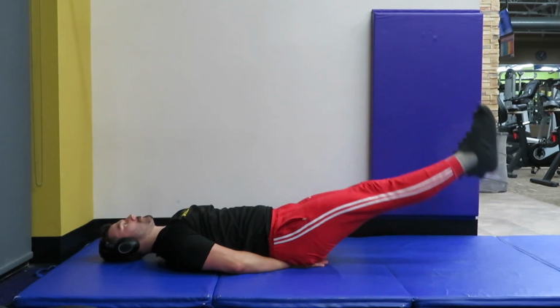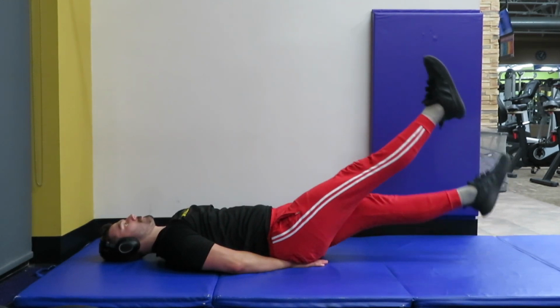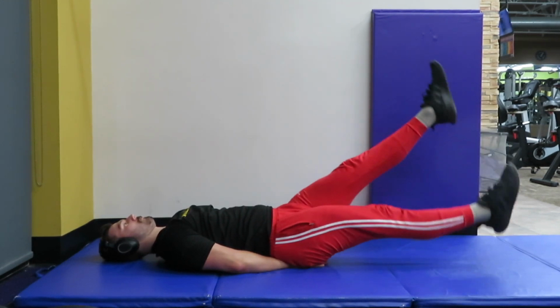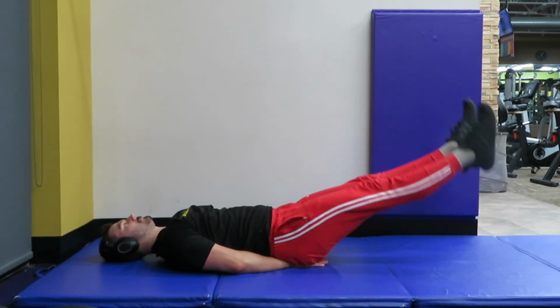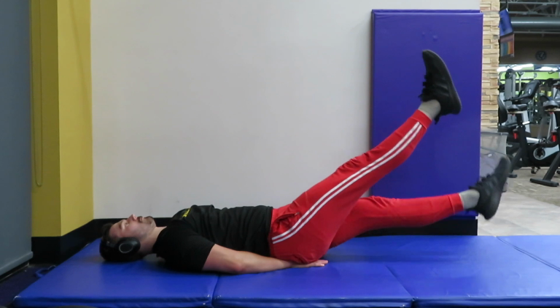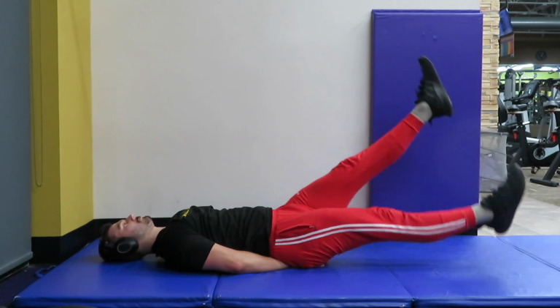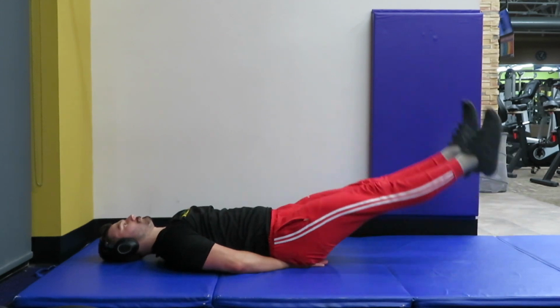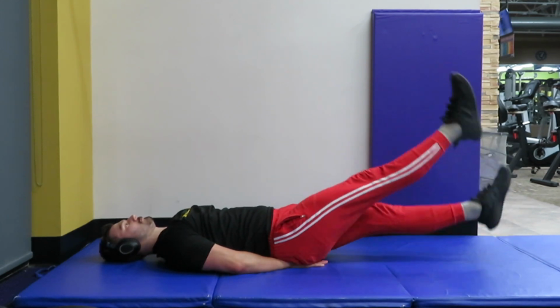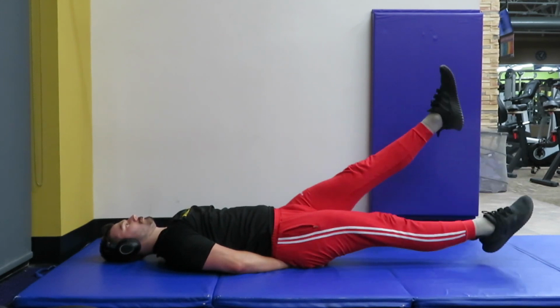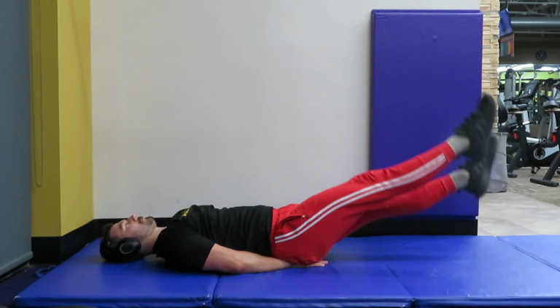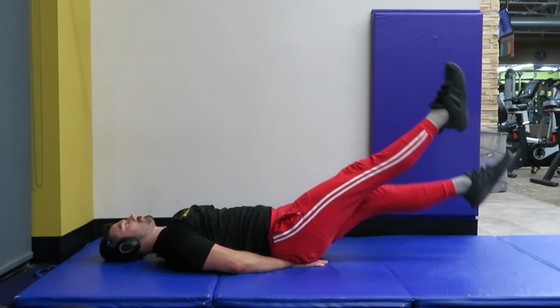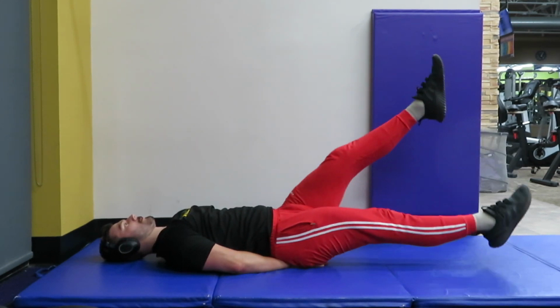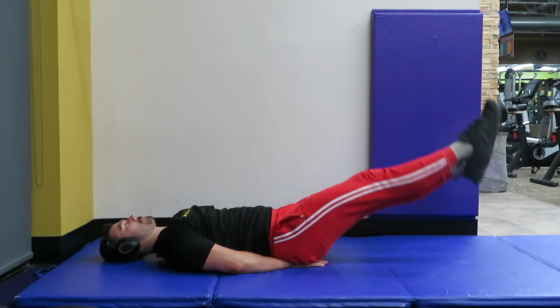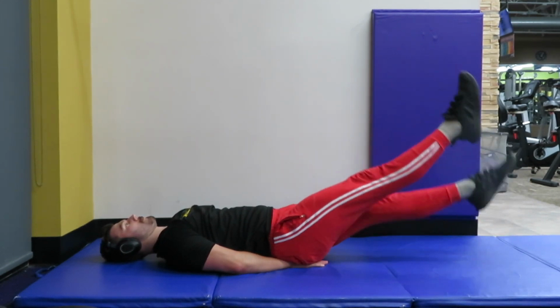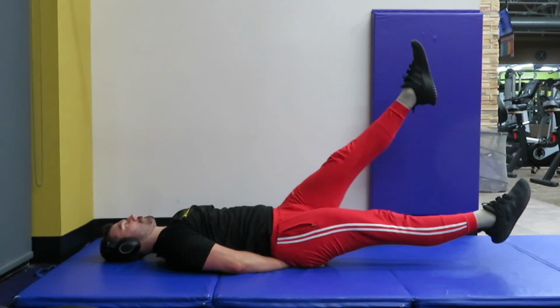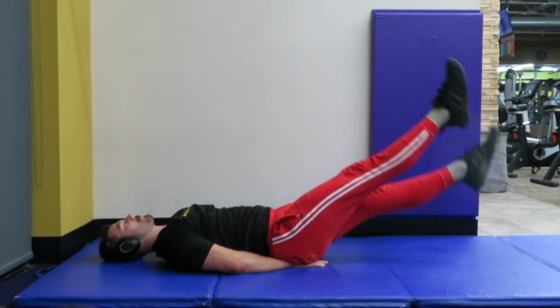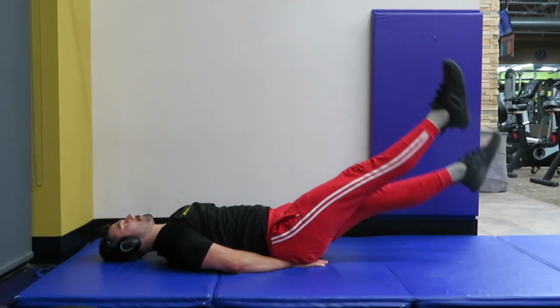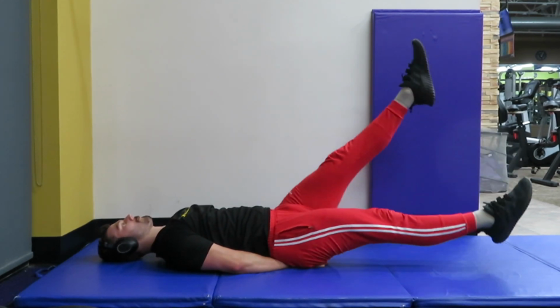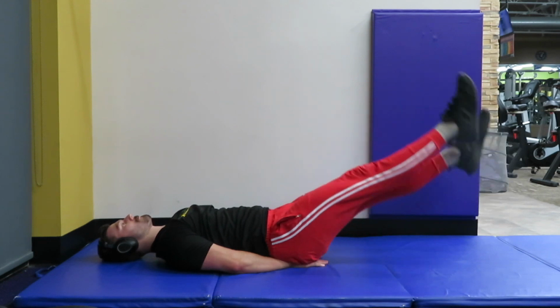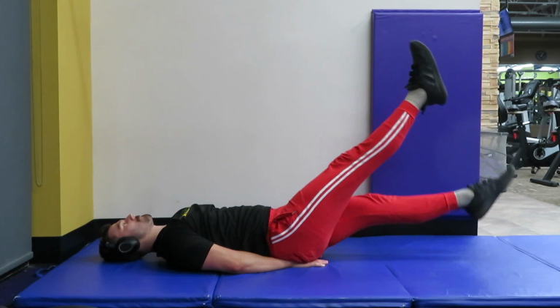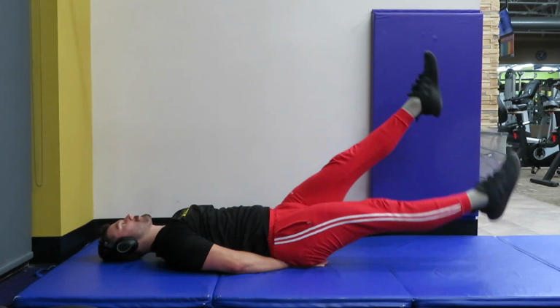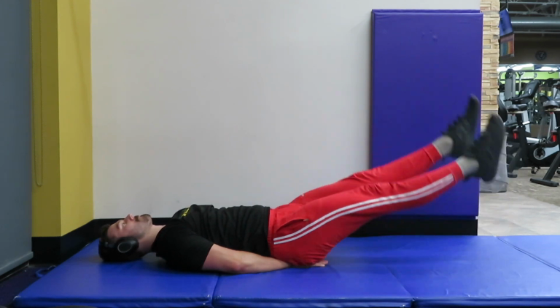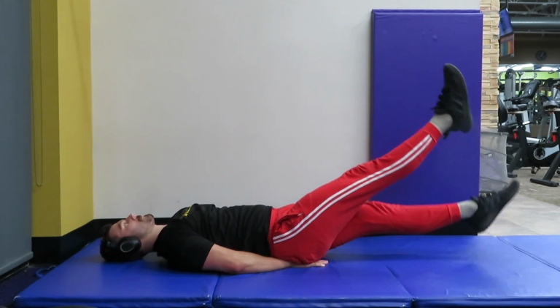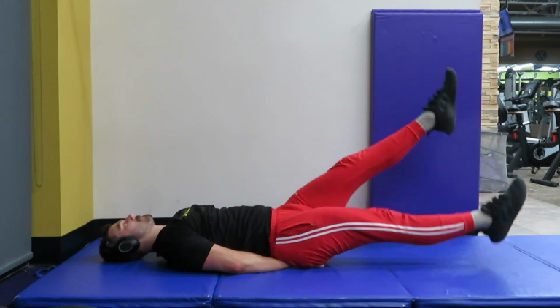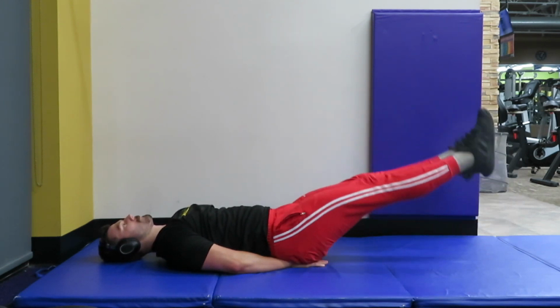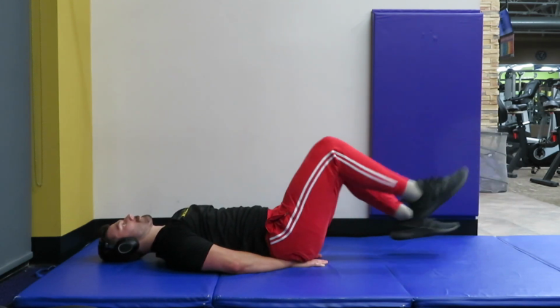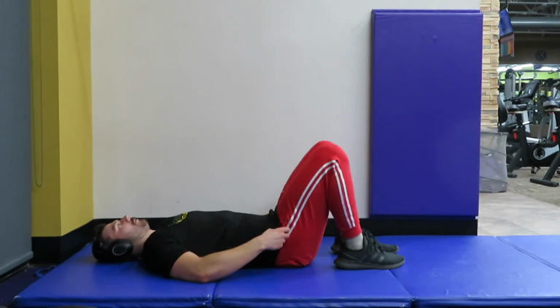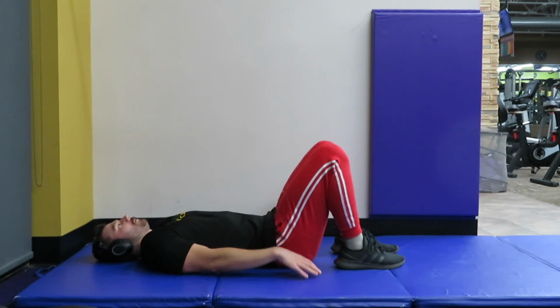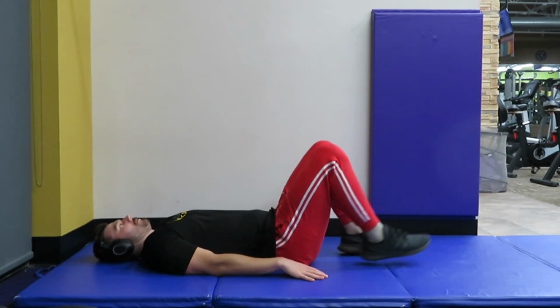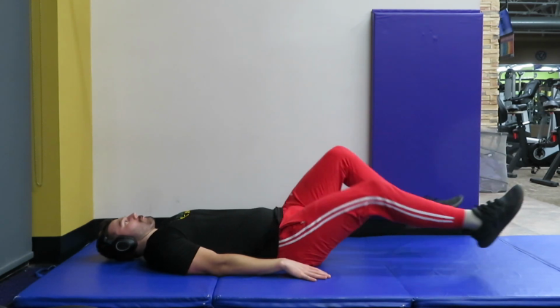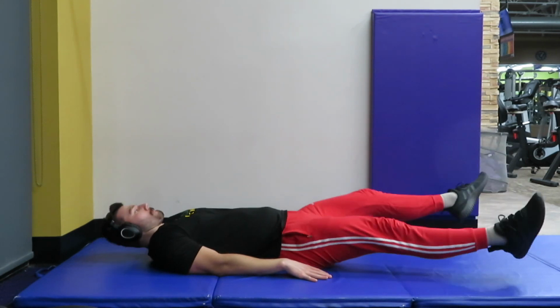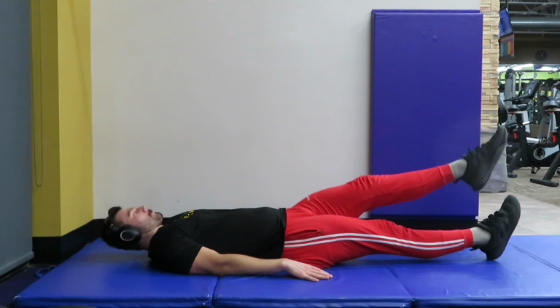Here's a version where you put your hands under your glutes. I find that this will help isolate your lower abs more and give you a little bit more range of motion.